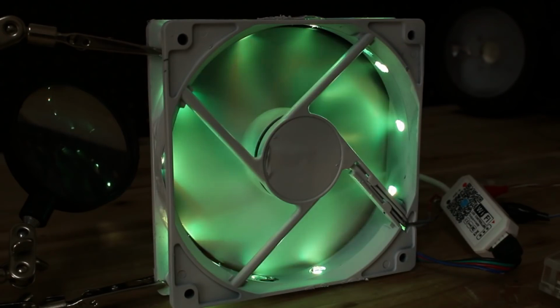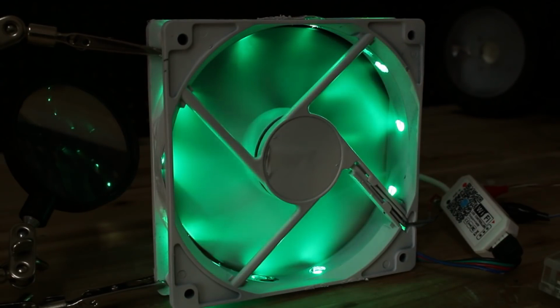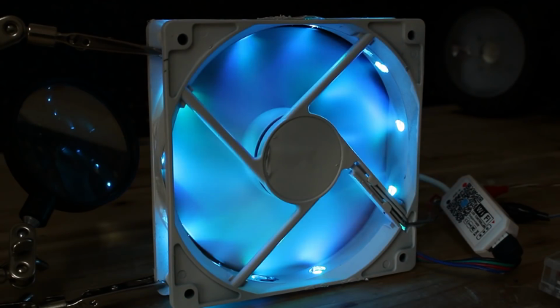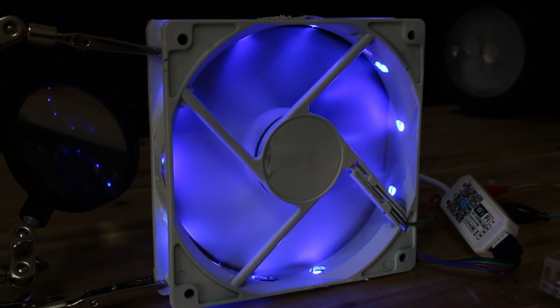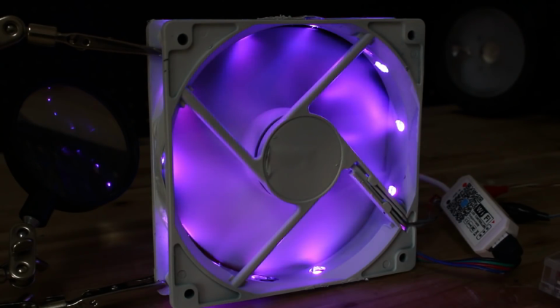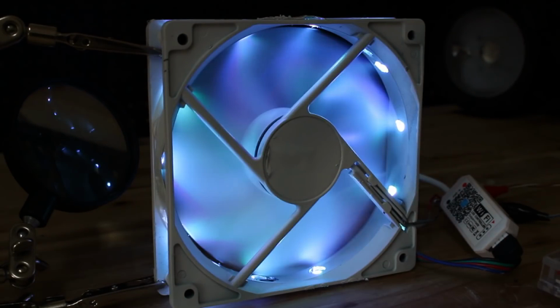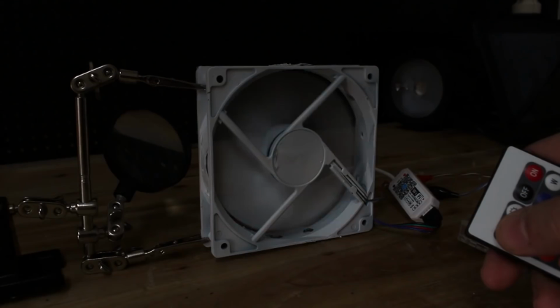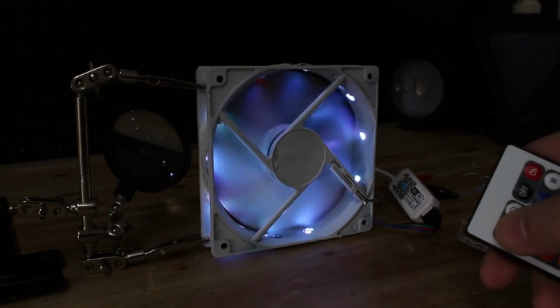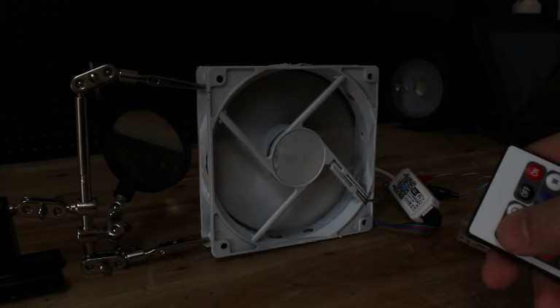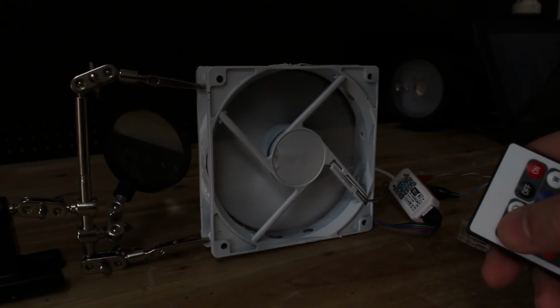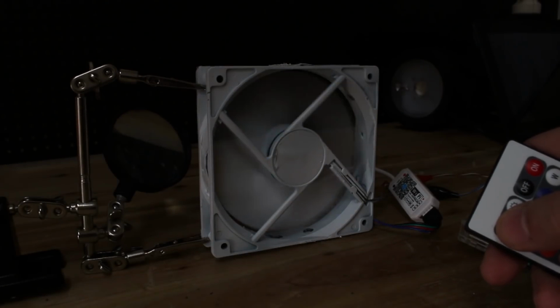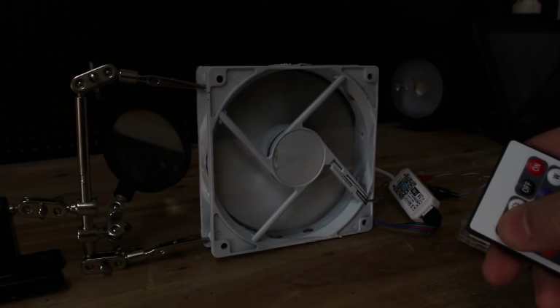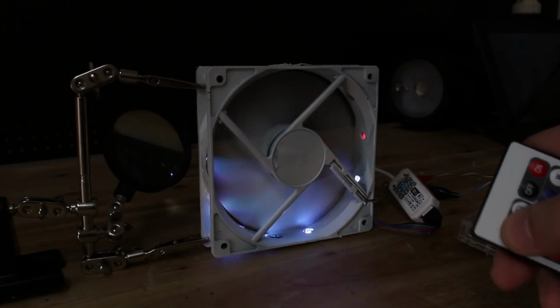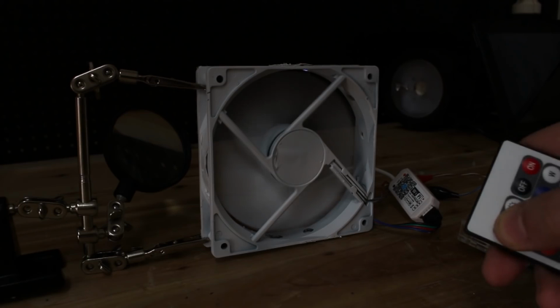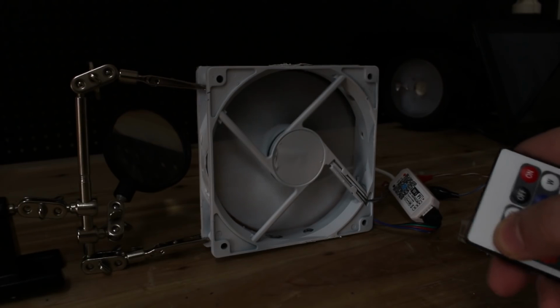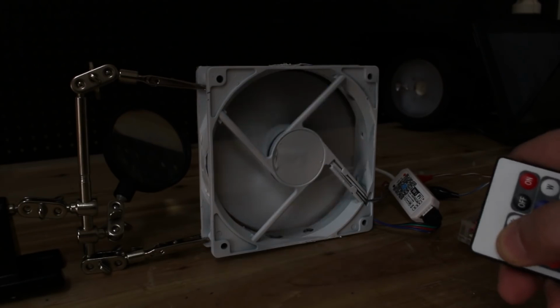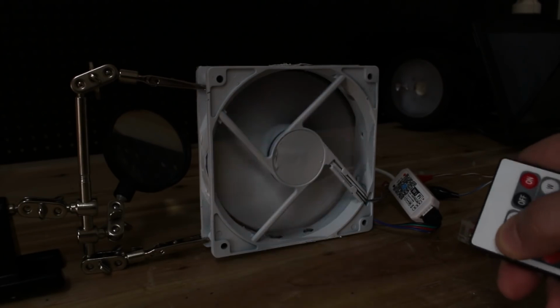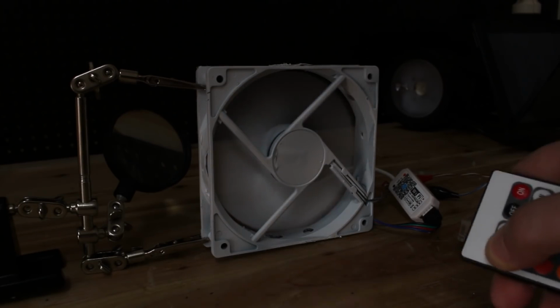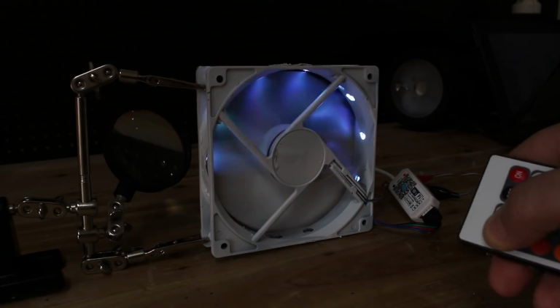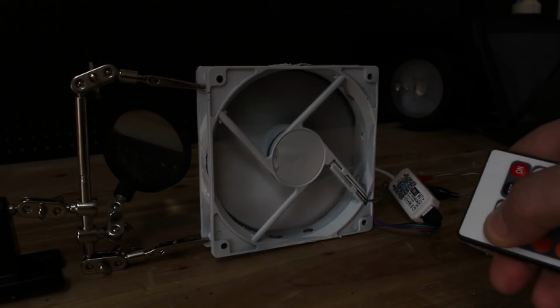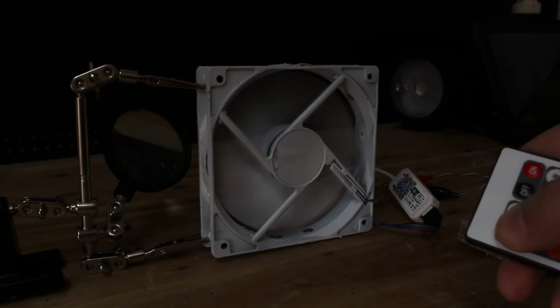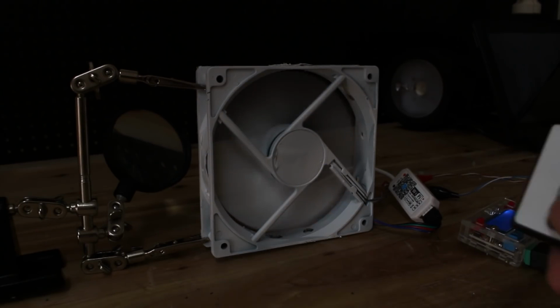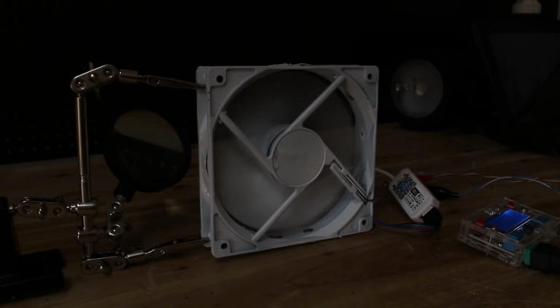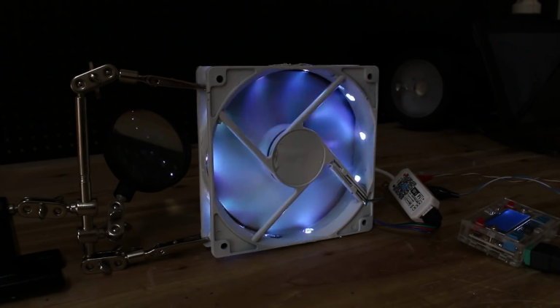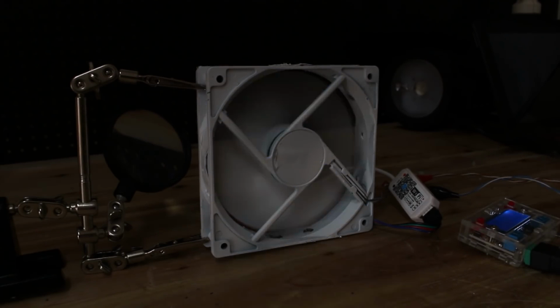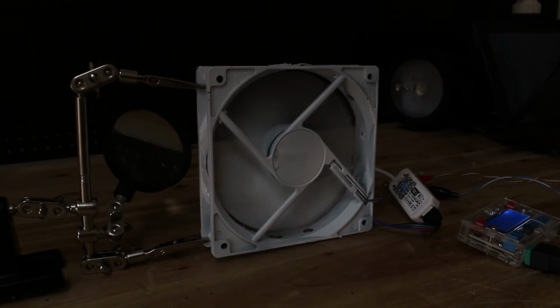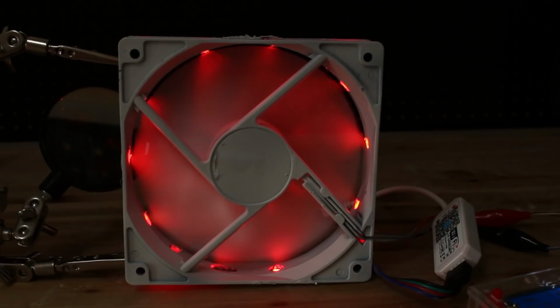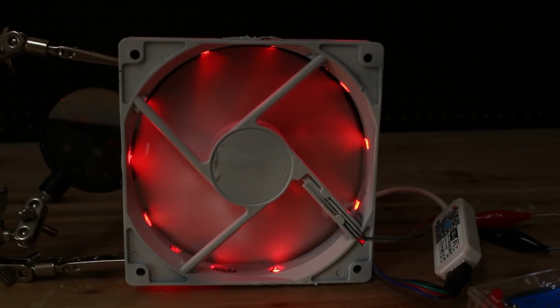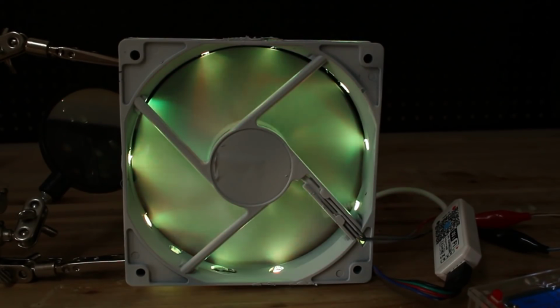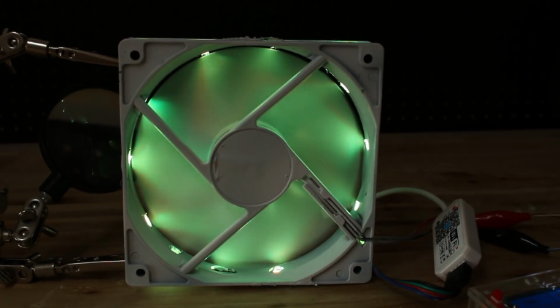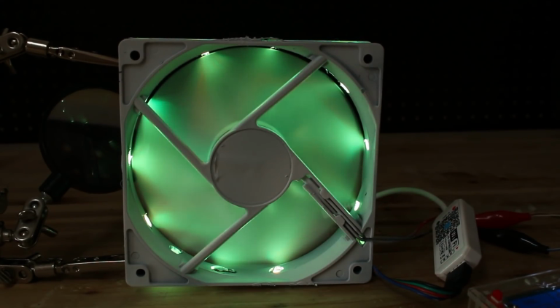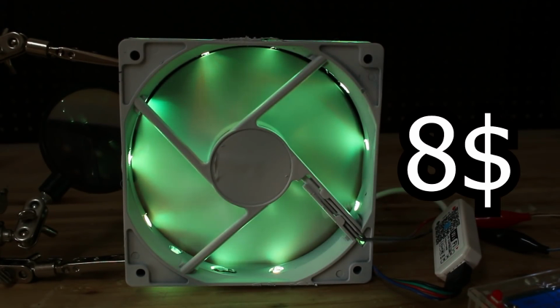I hope you like the LED controller PC fan that can change any color via Wi-Fi or with this small remote control that comes together with the Wi-Fi controller that I purchased from eBay for about $8.